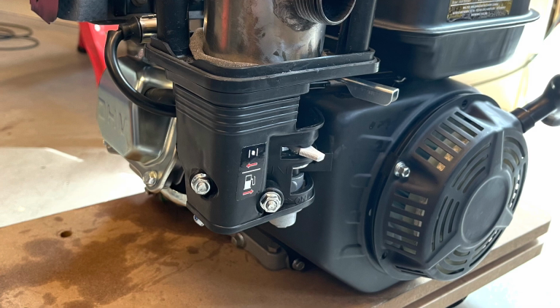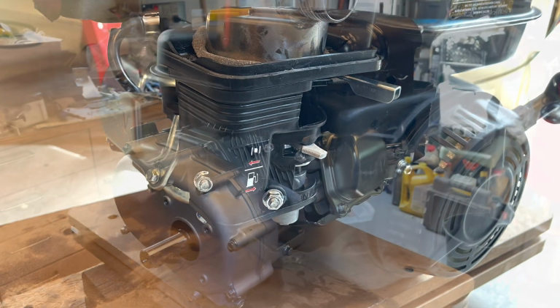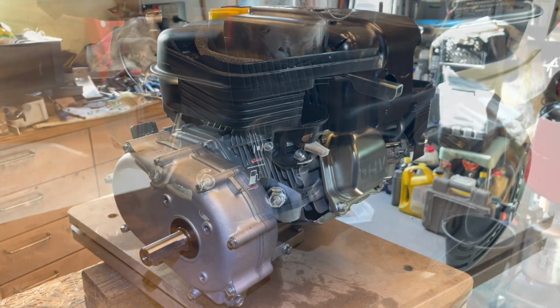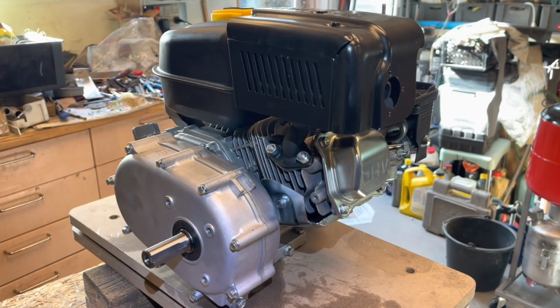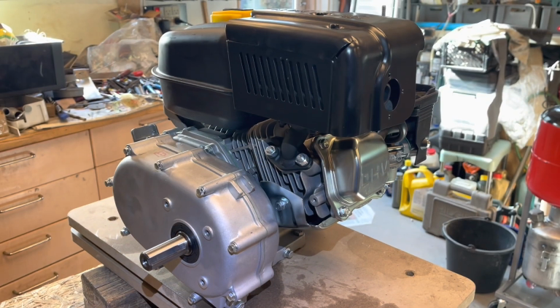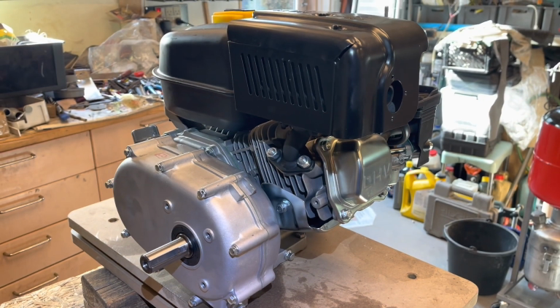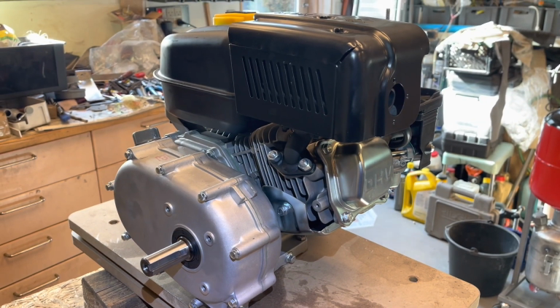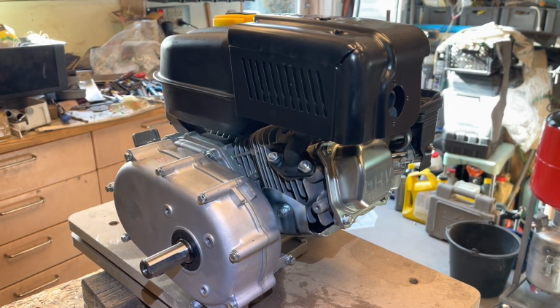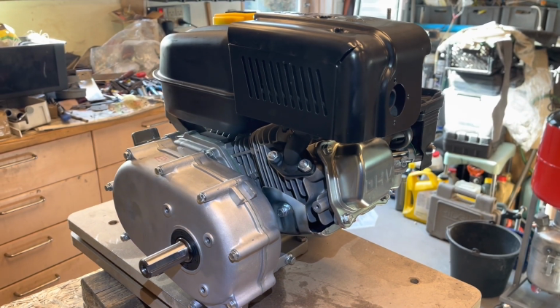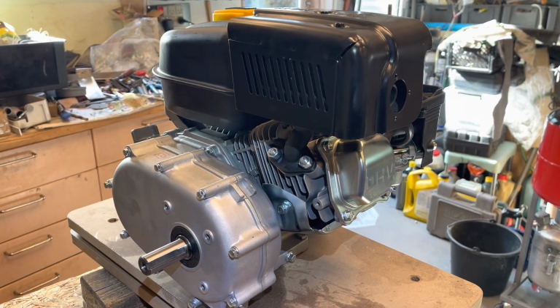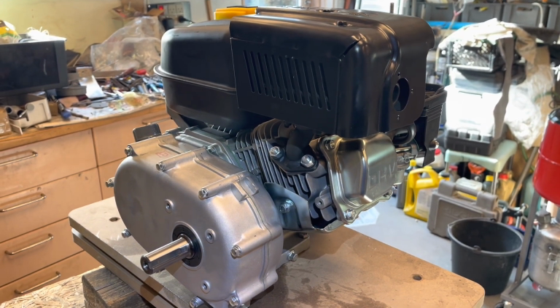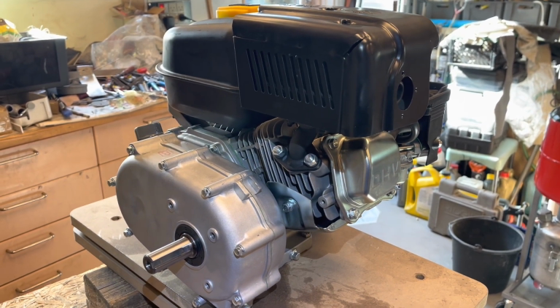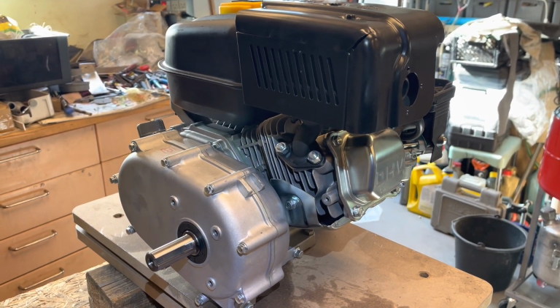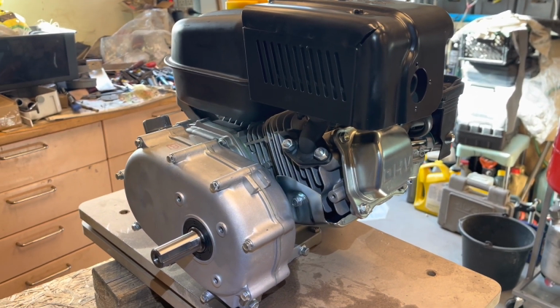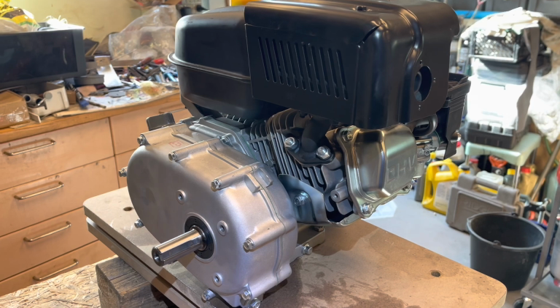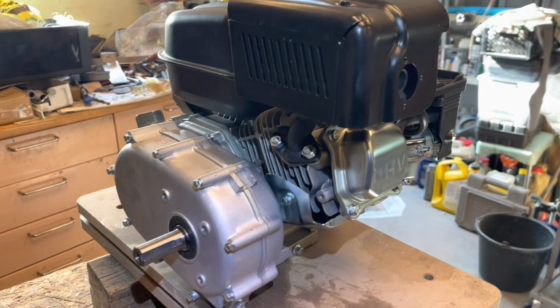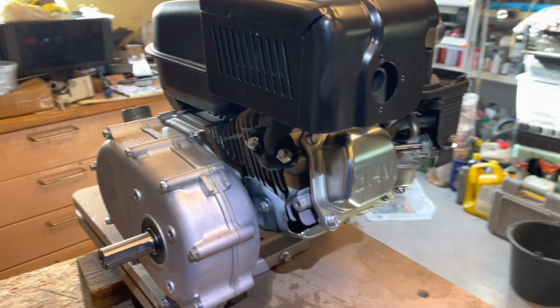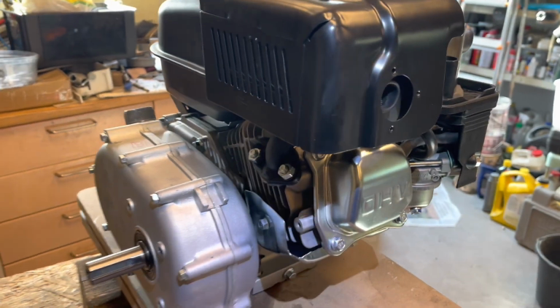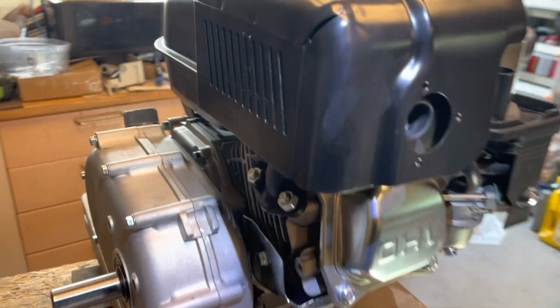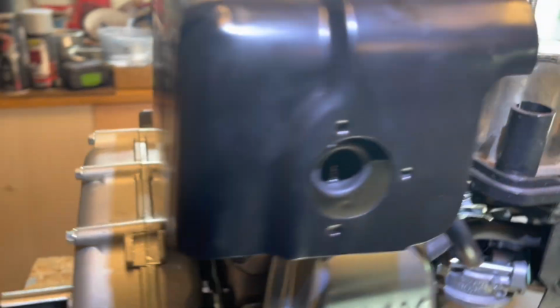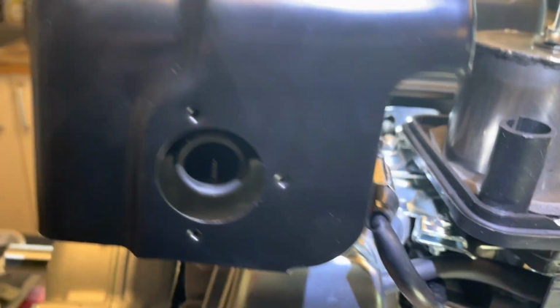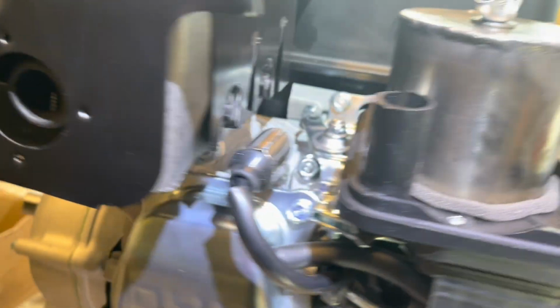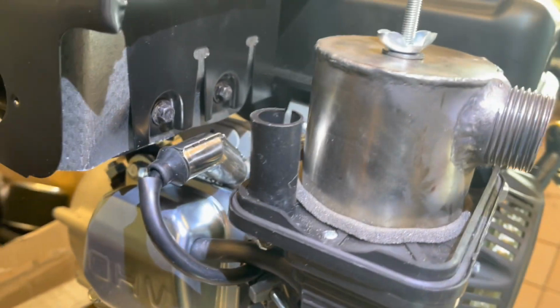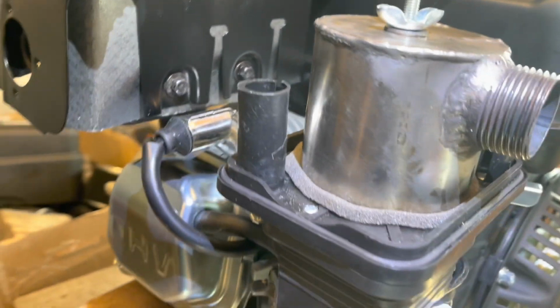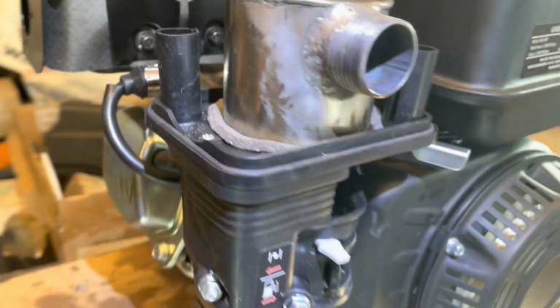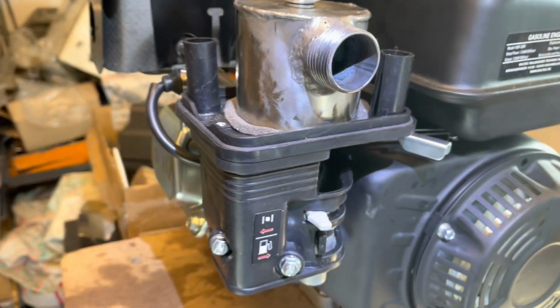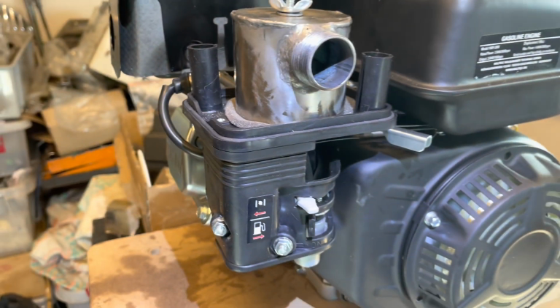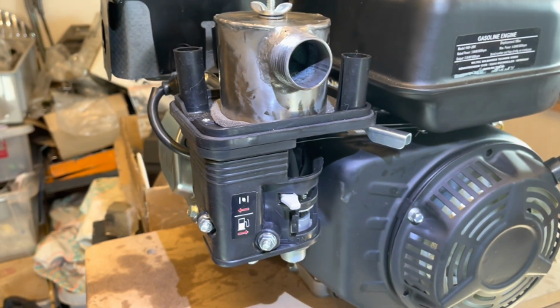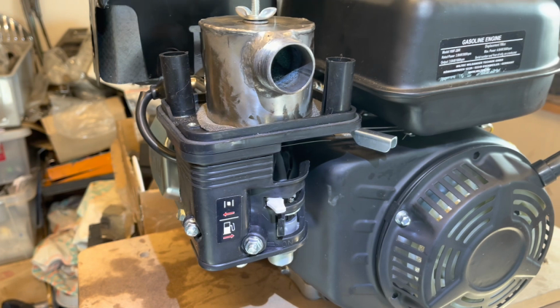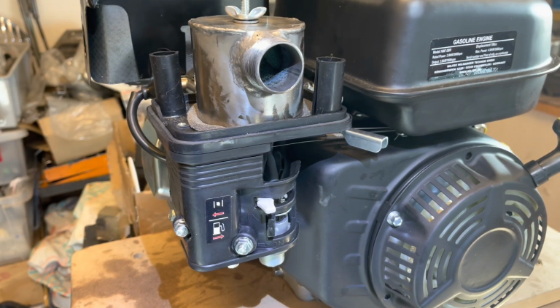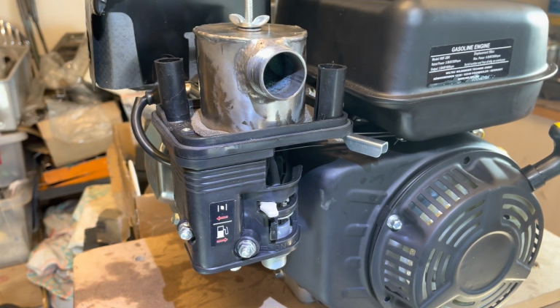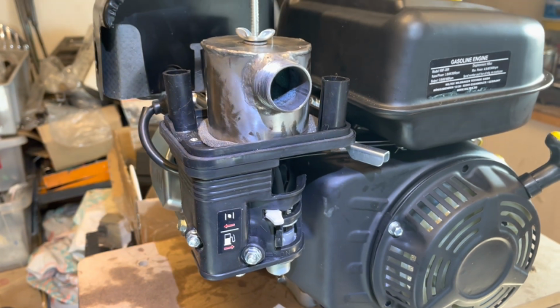This is a Lifan 168 from Wiltec. It's a 200cc engine, four-stroke, and it's six and a half horsepower.